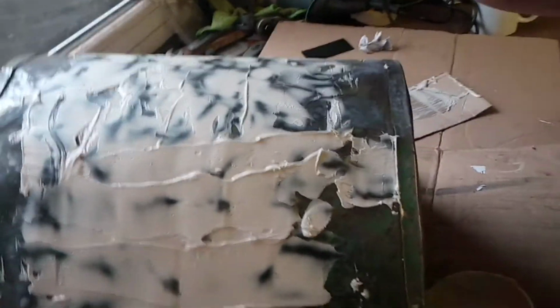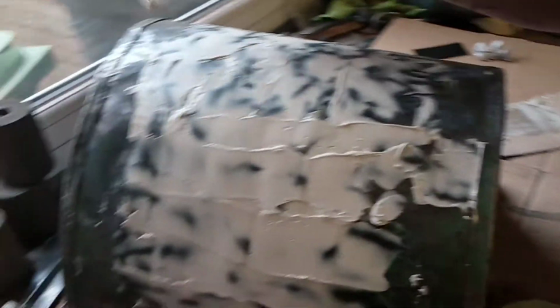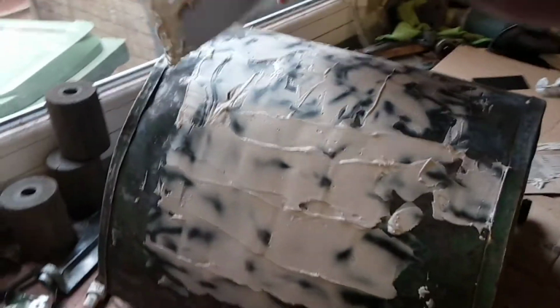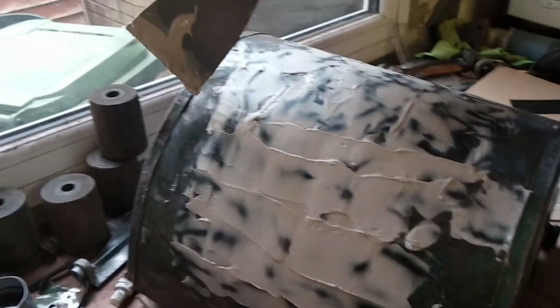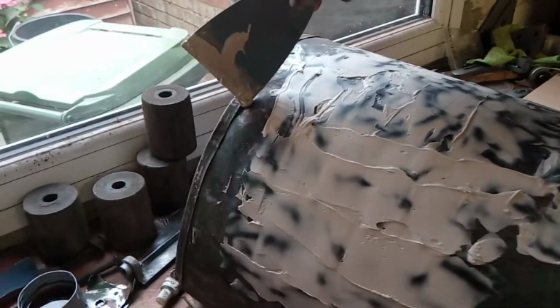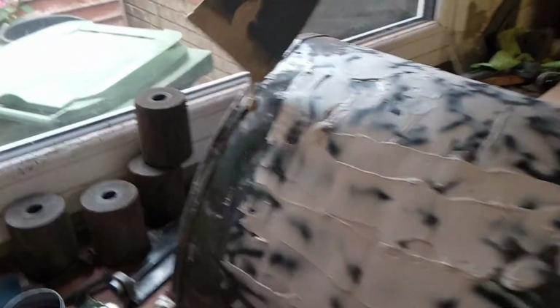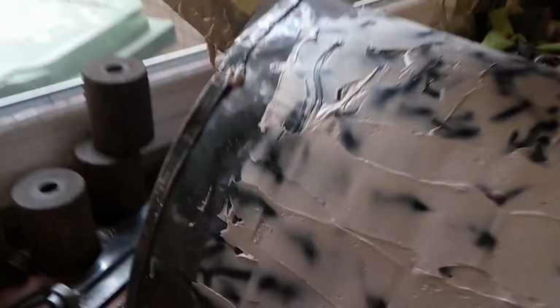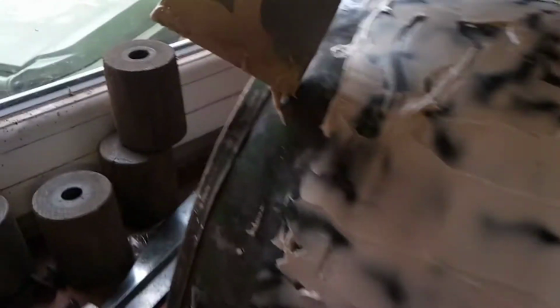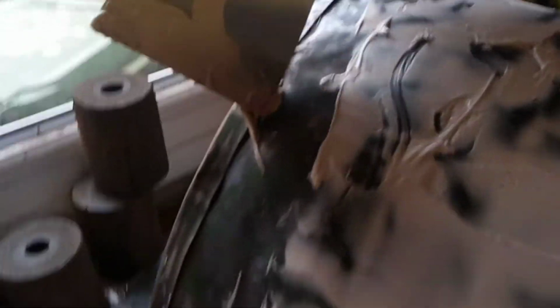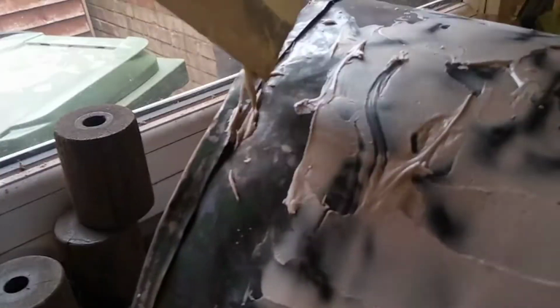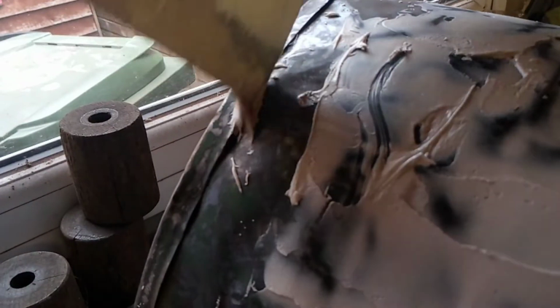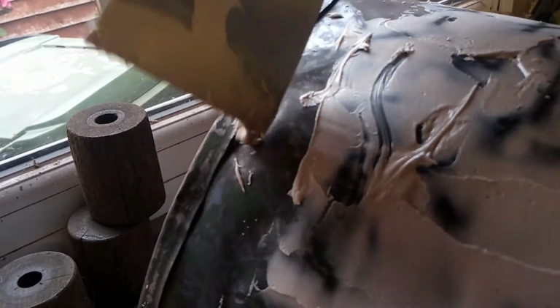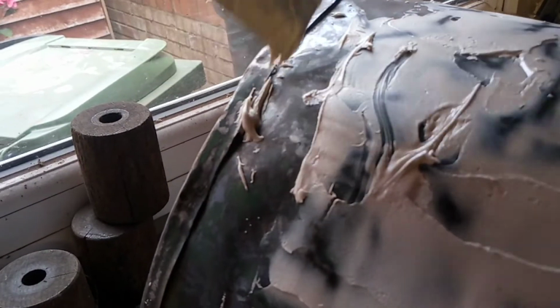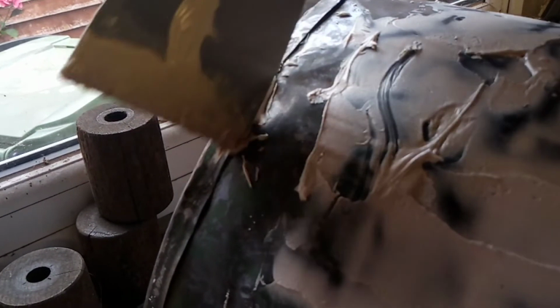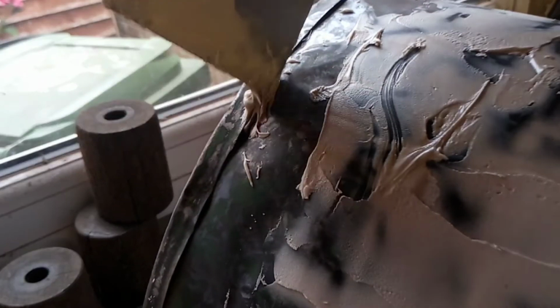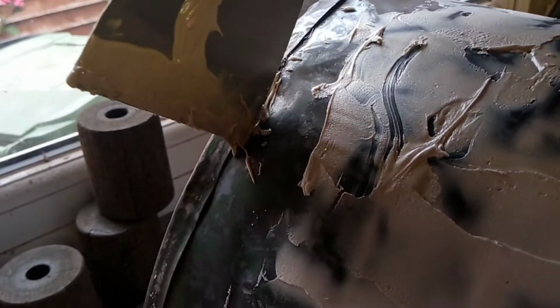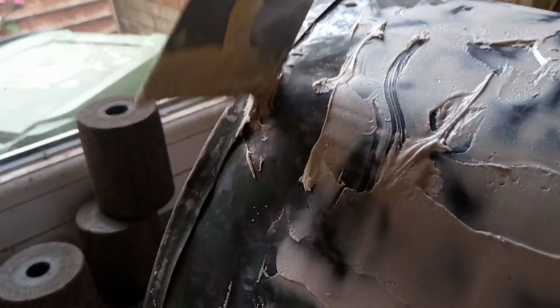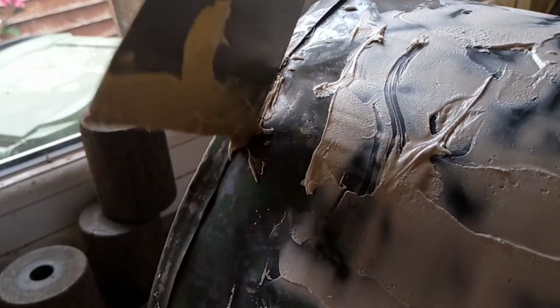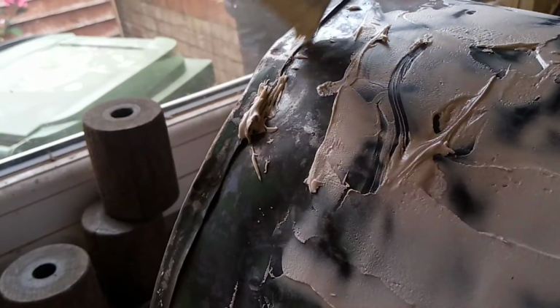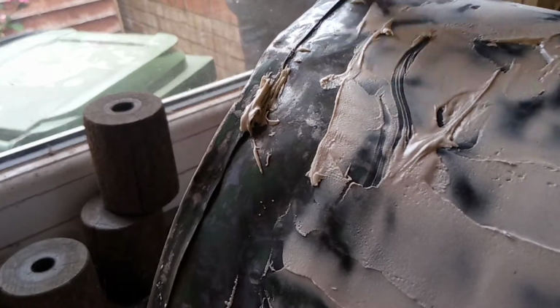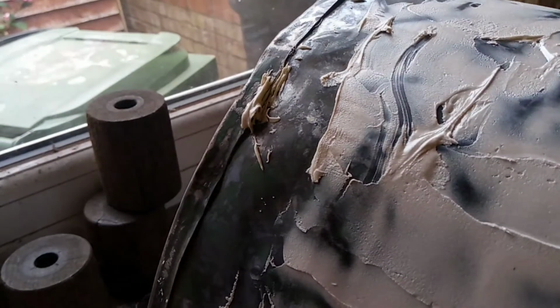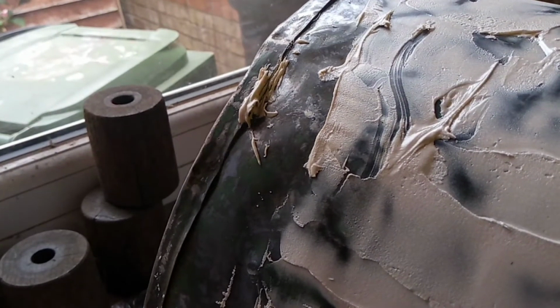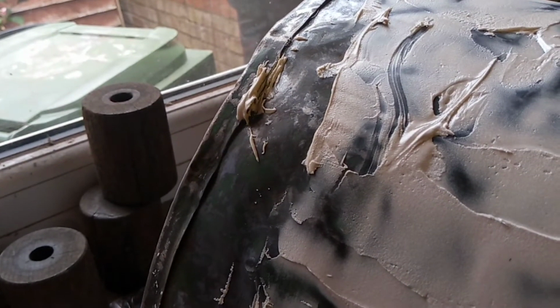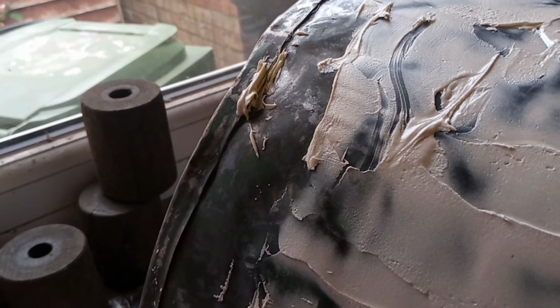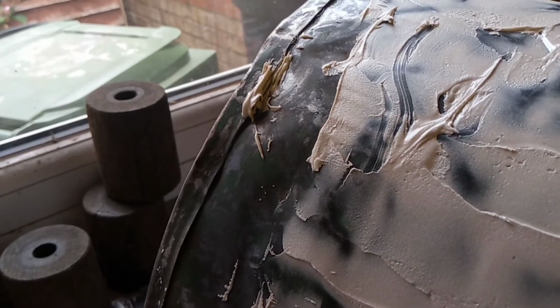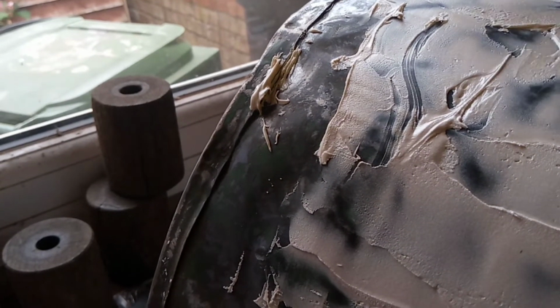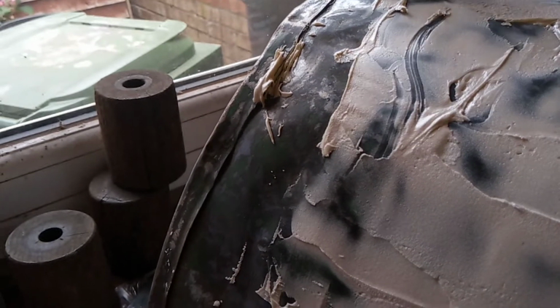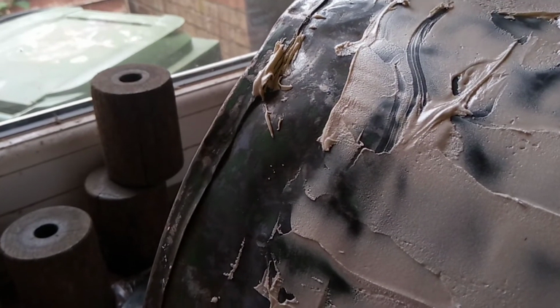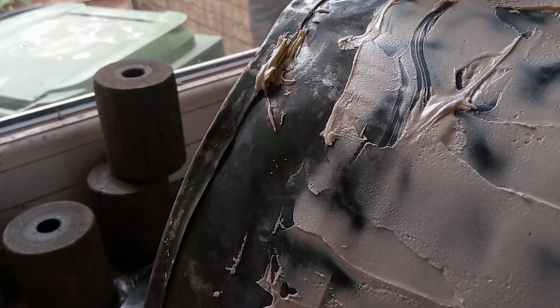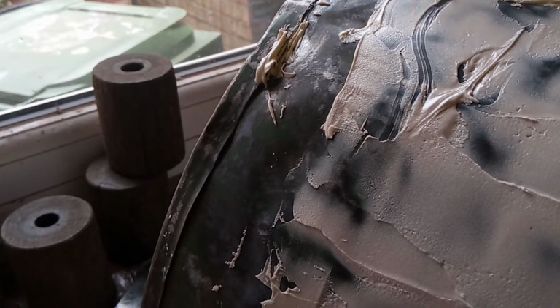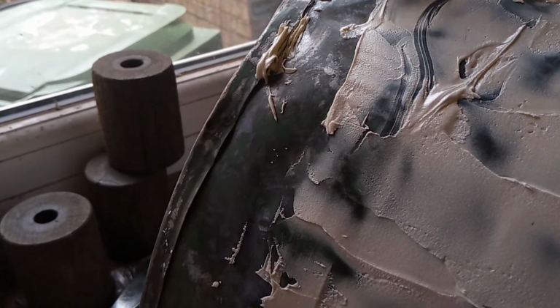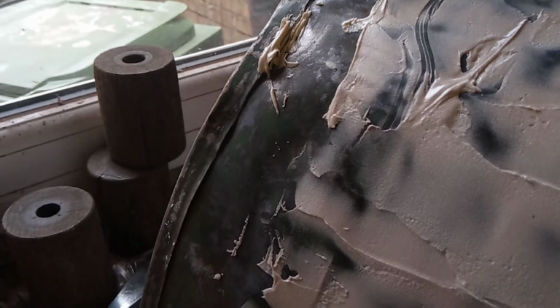You can see there where that isn't quite even, so I'm just going to put a little bit of filler in here, just in that corner, just to fill it a little bit there.